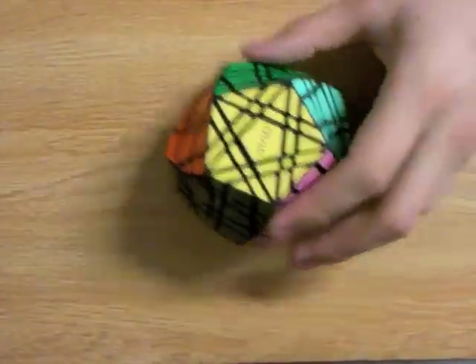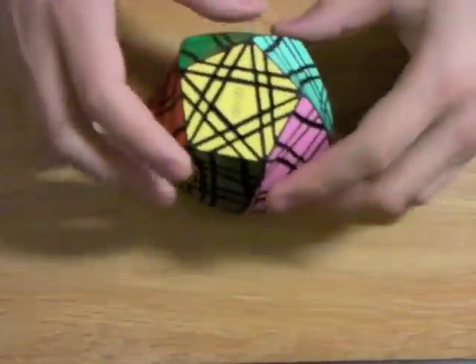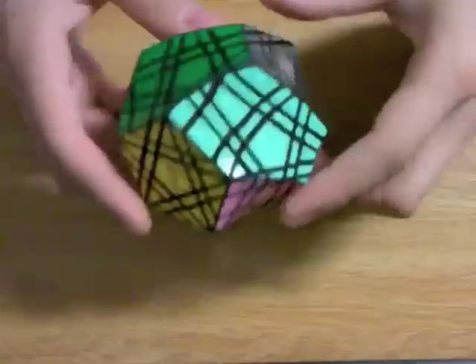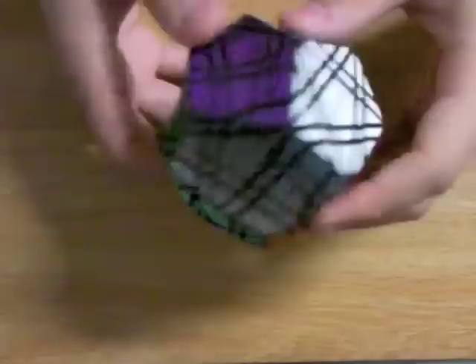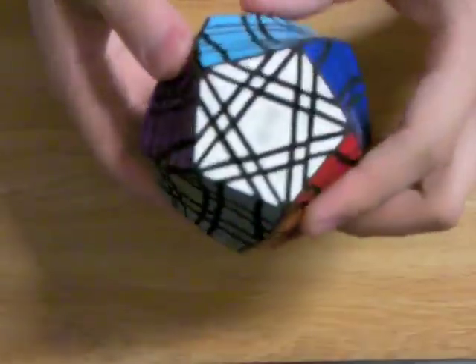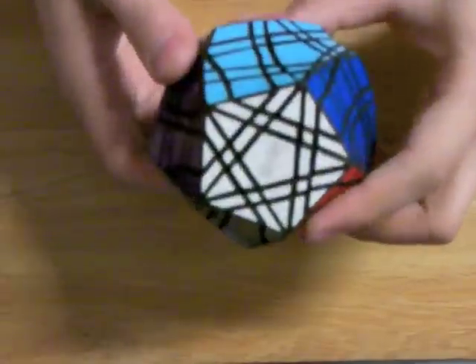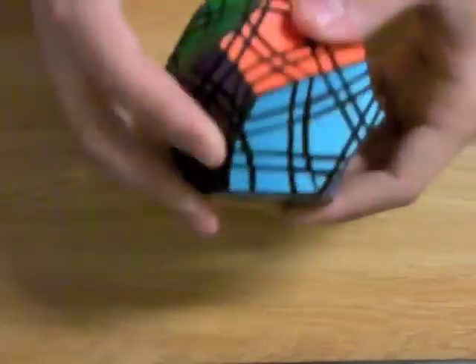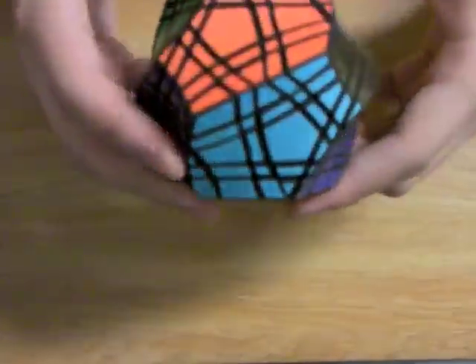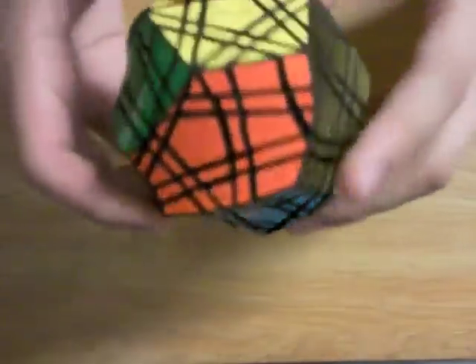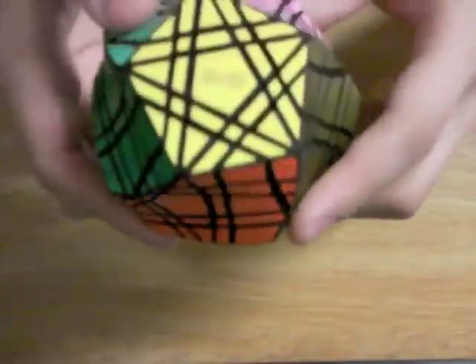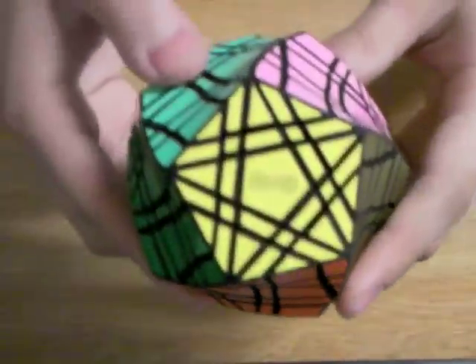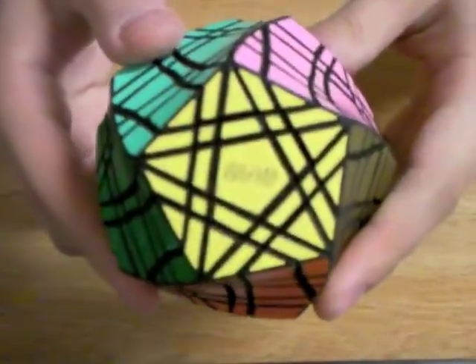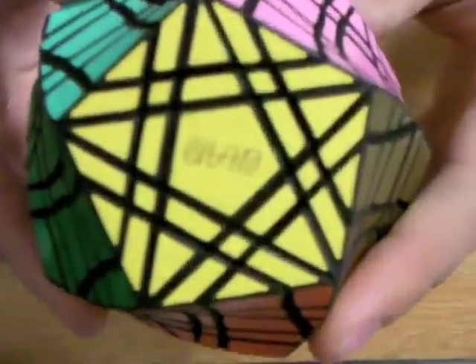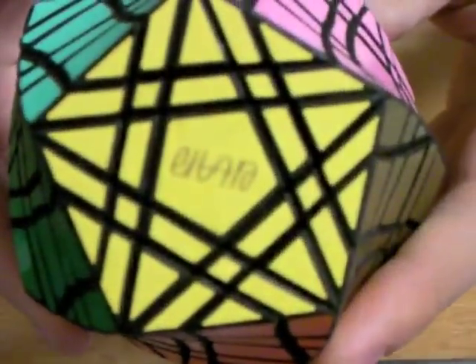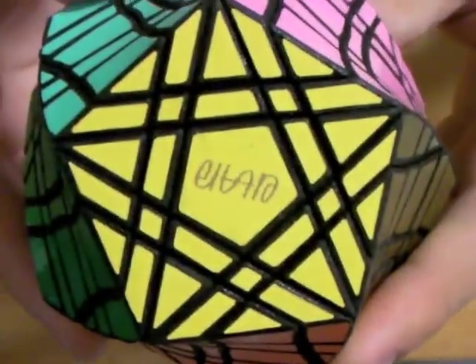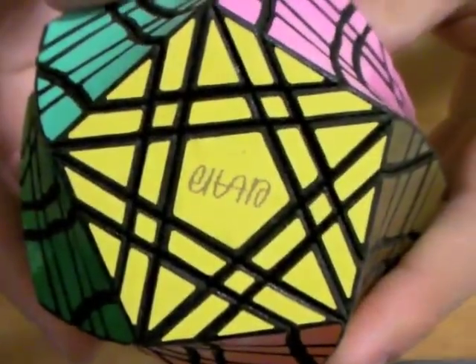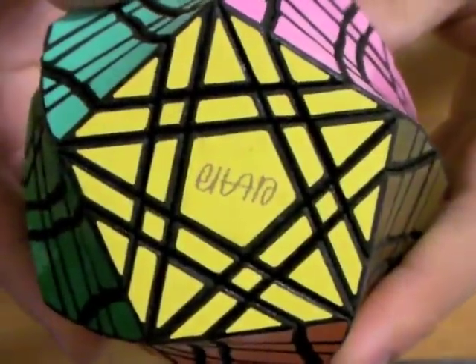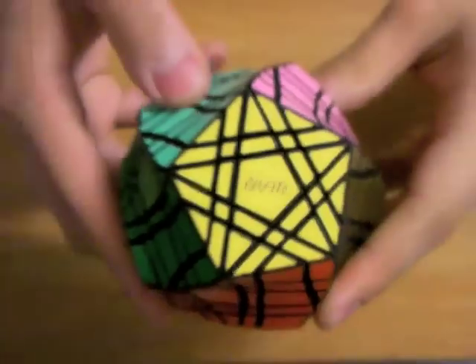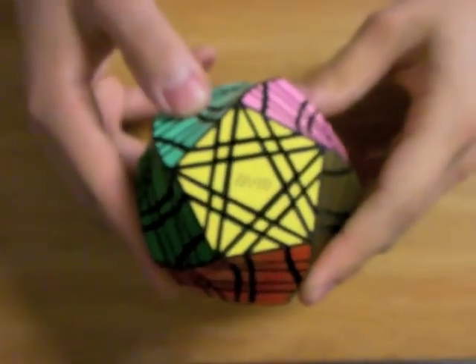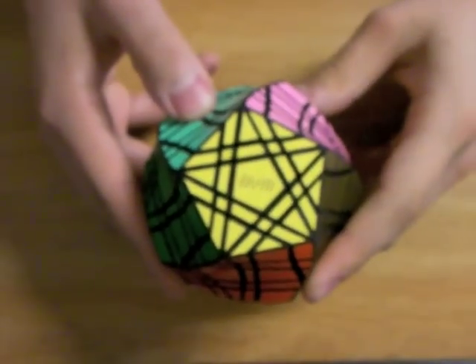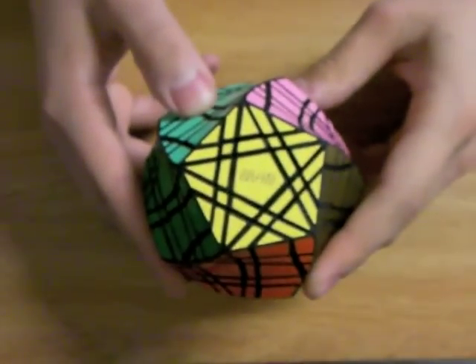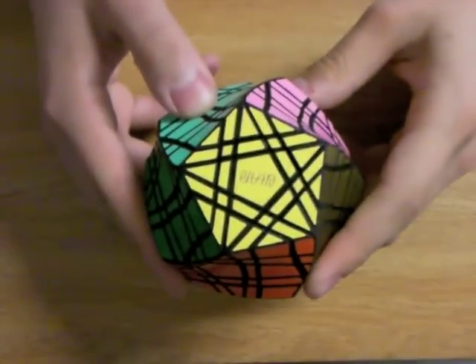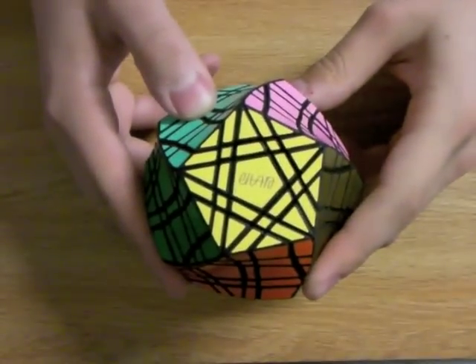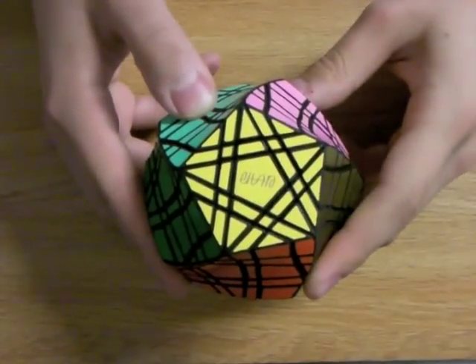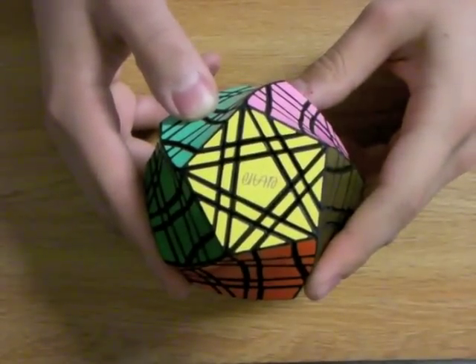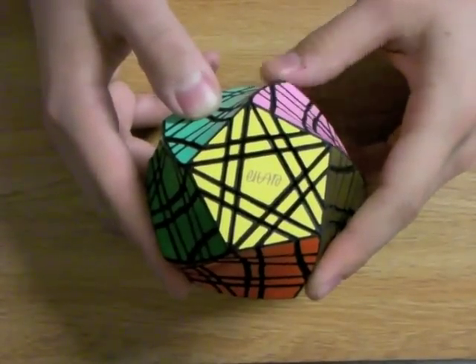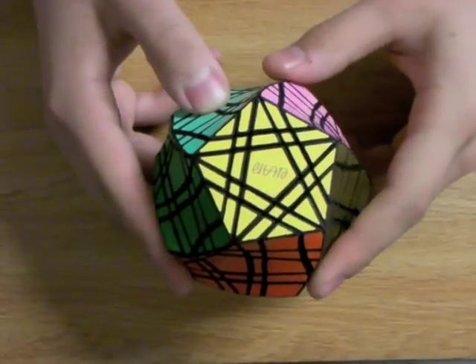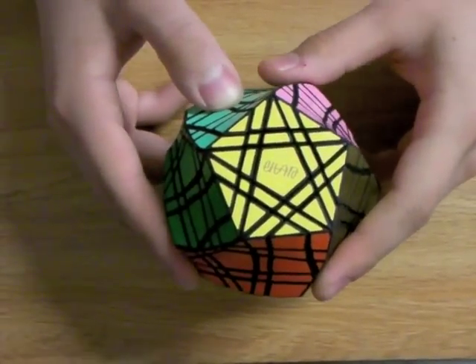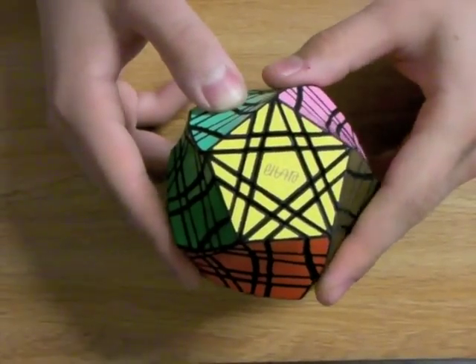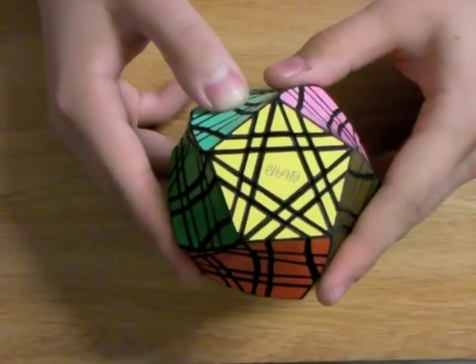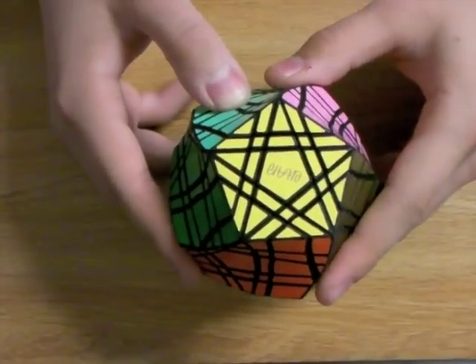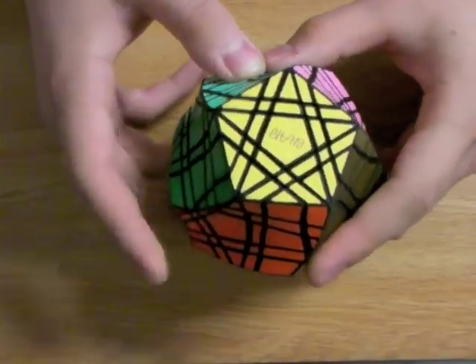In any case, this is the Giga Twist. Look for a link in the description for the eBay auction. Thank you for watching.